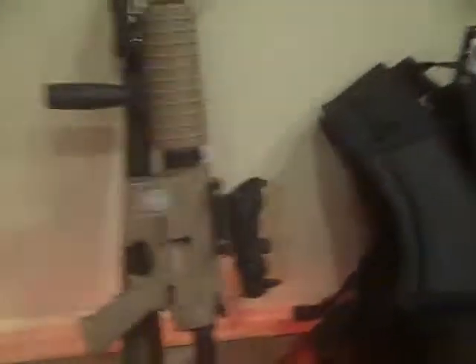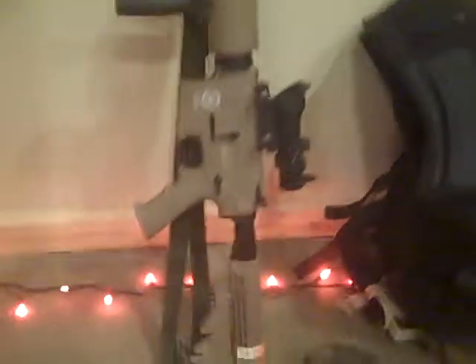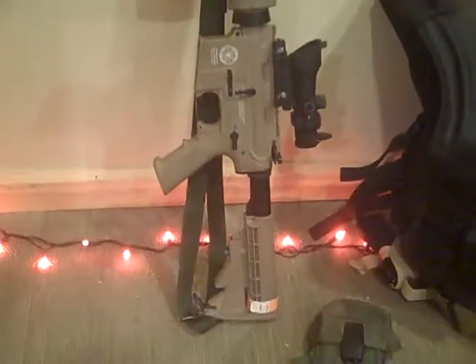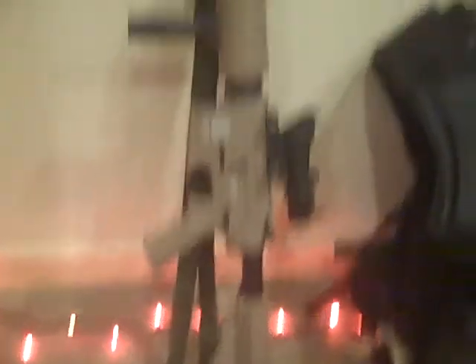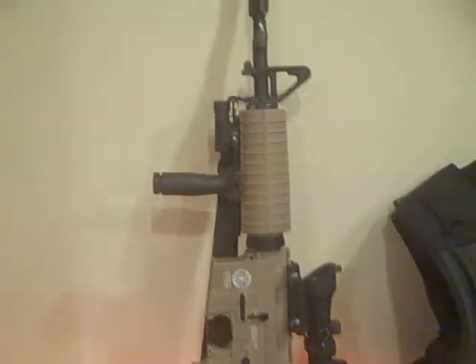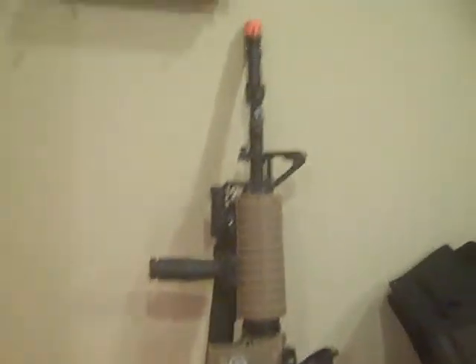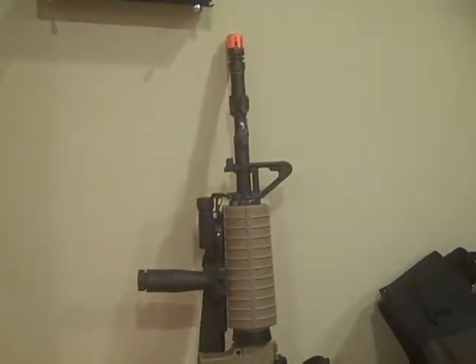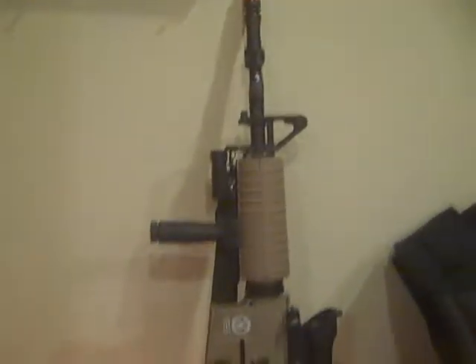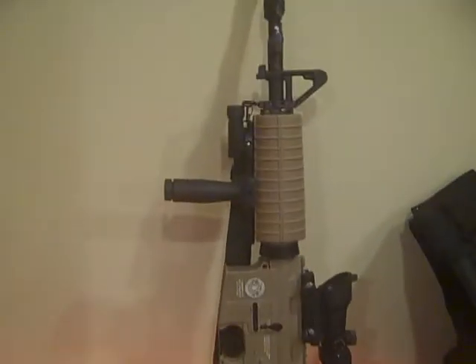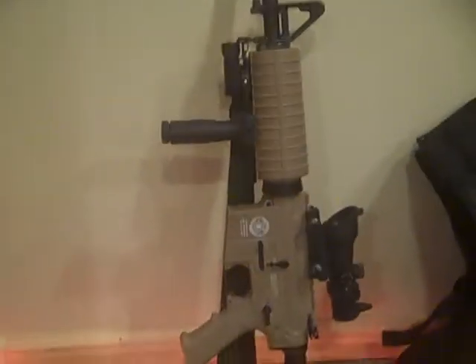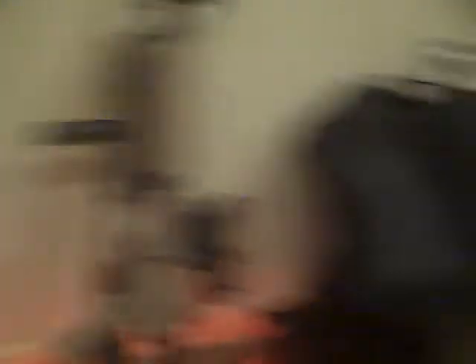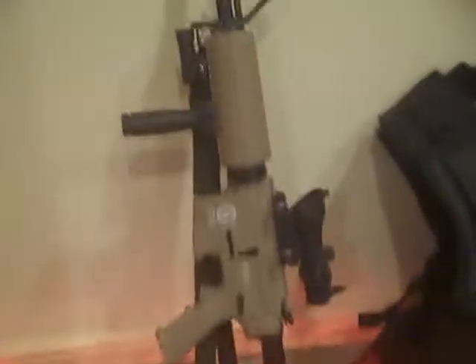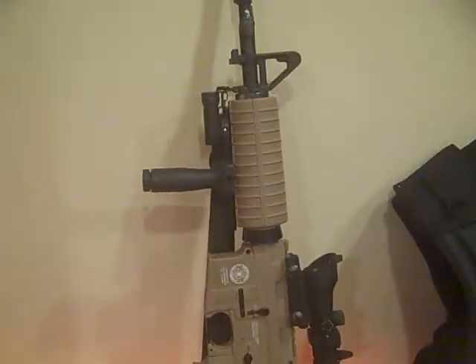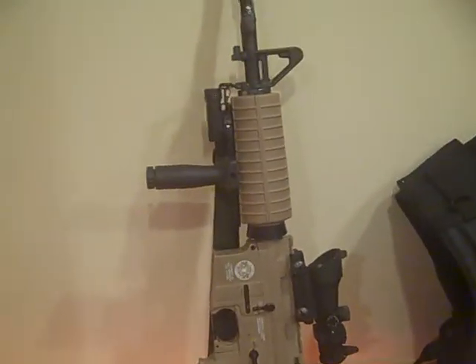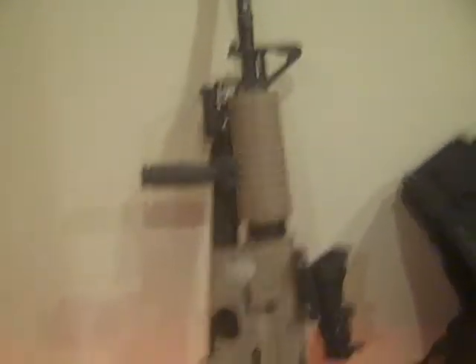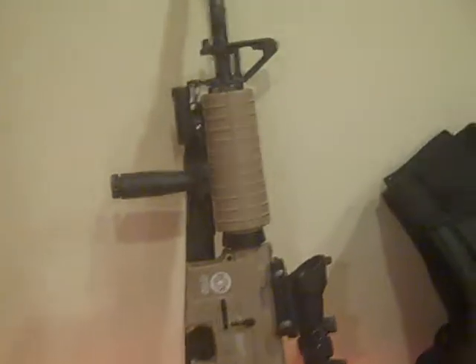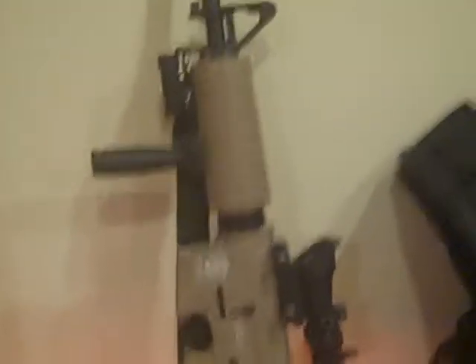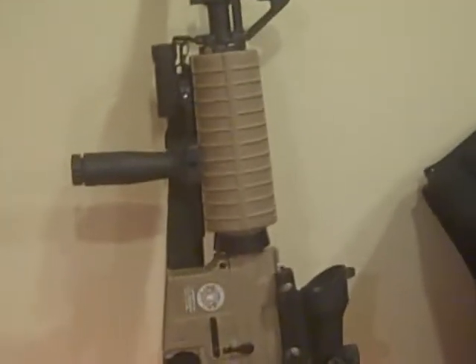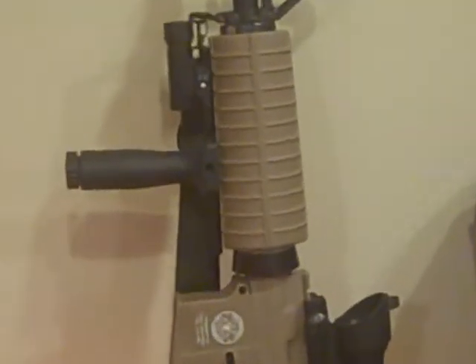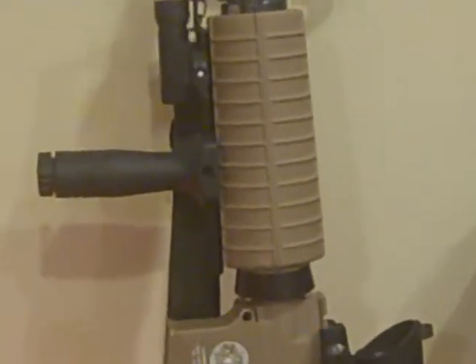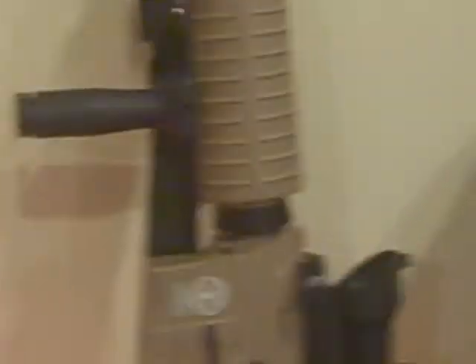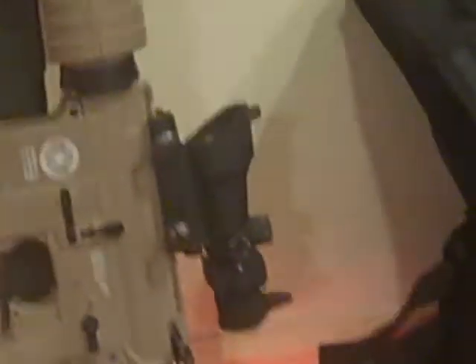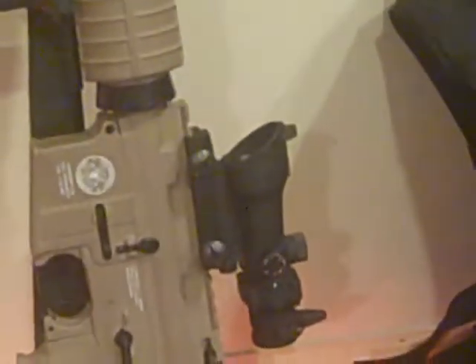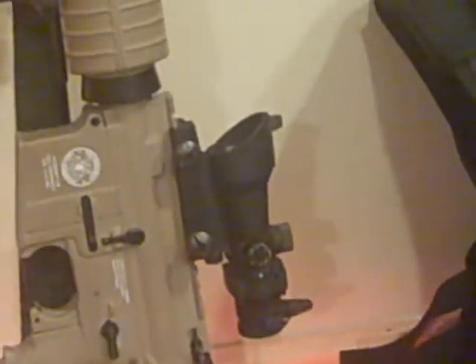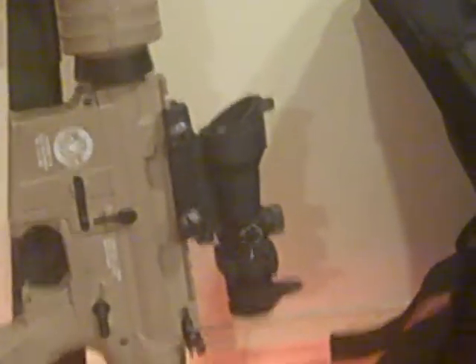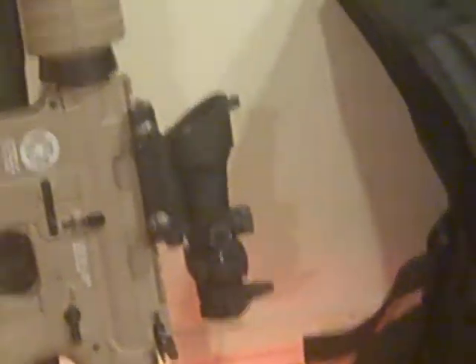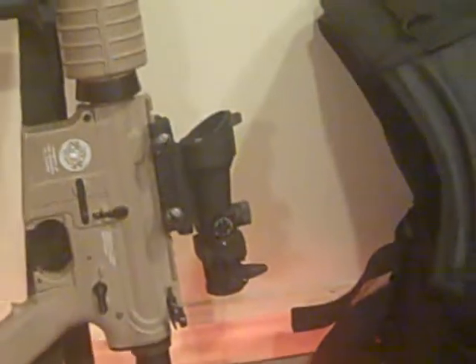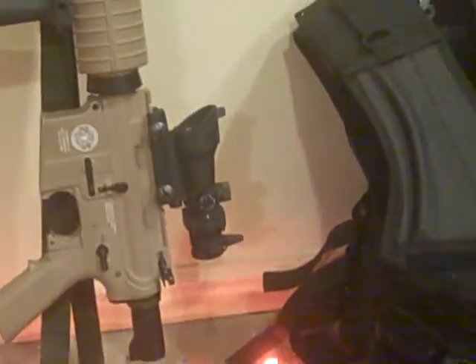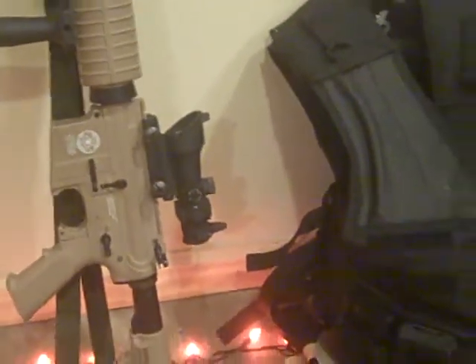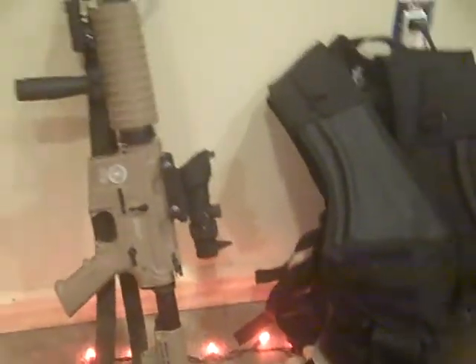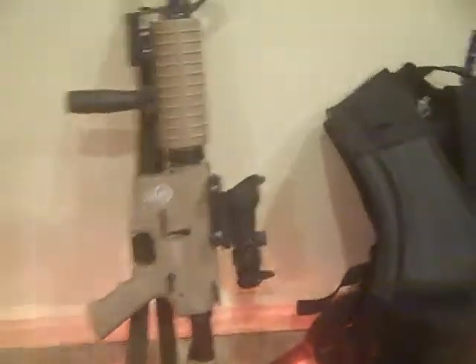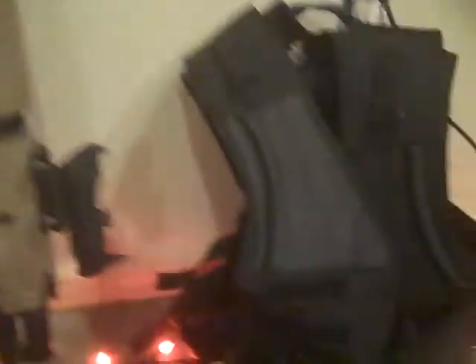Next we have the G&G M4 Combat Machine Custom. It's got a flashlight, a grip, a rail on the bottom, and a 1x32 red-green dot ACOG.